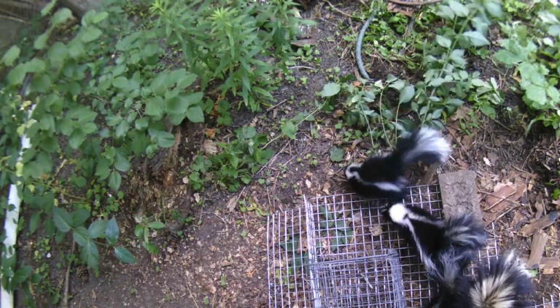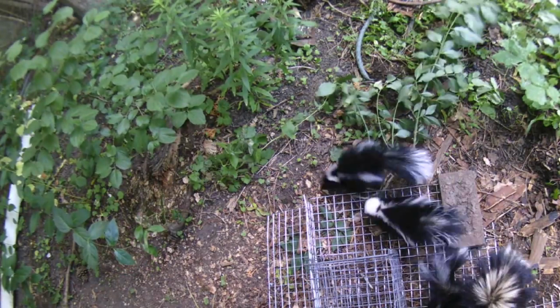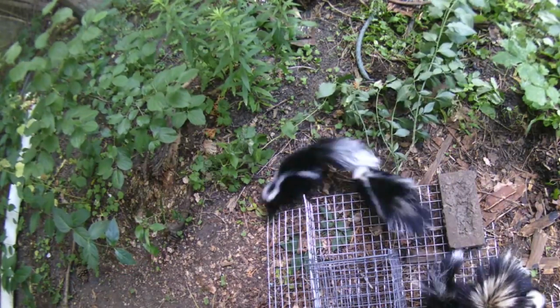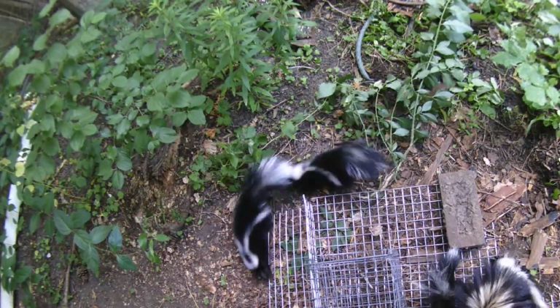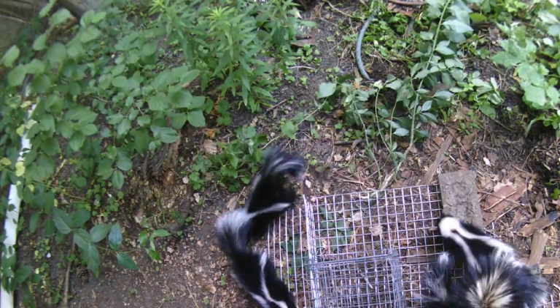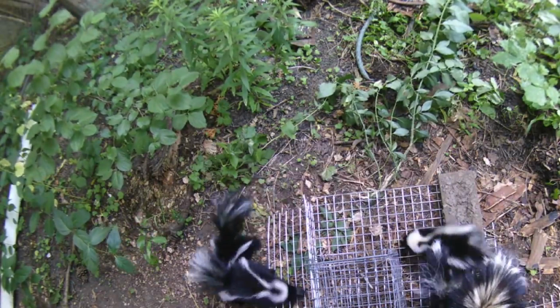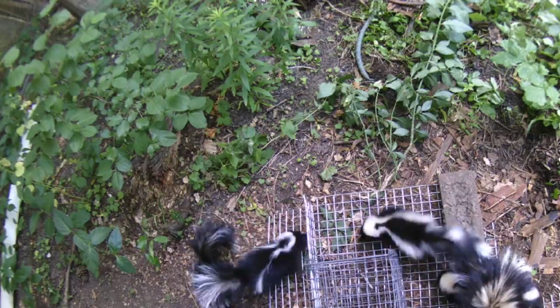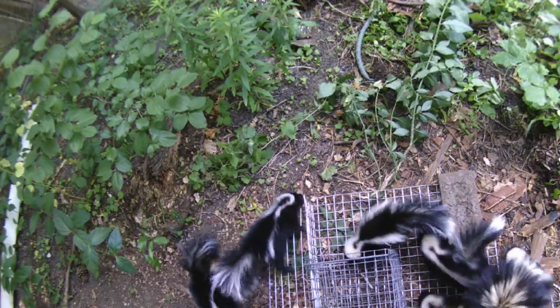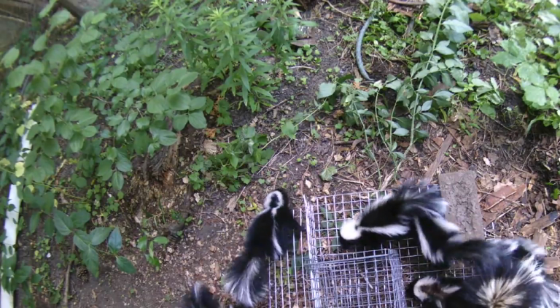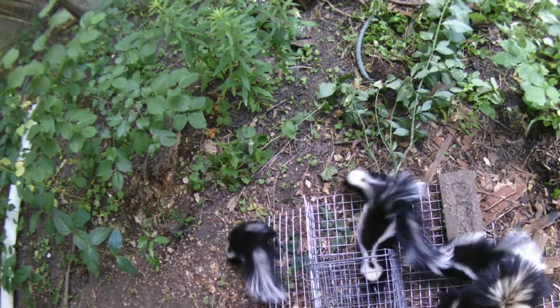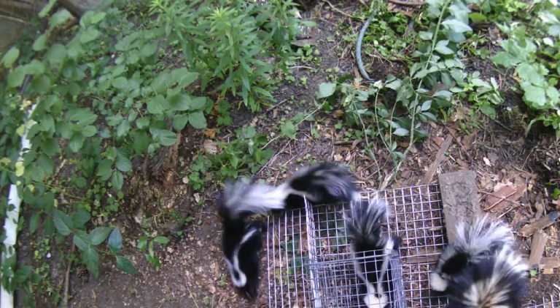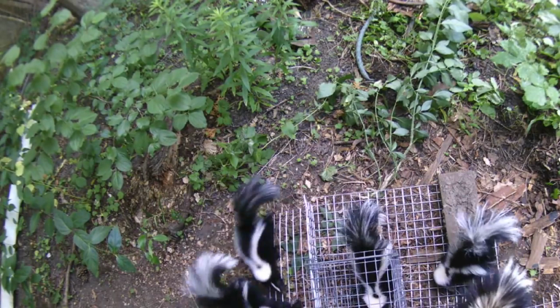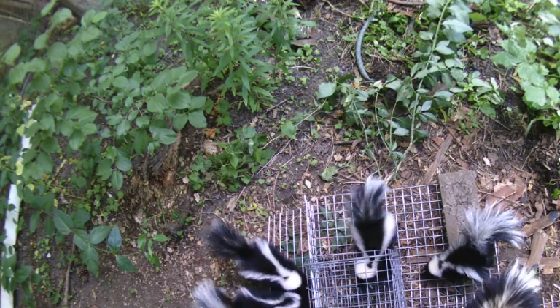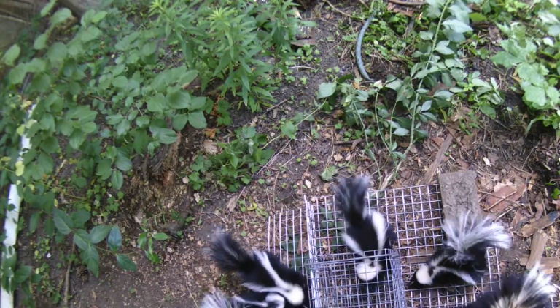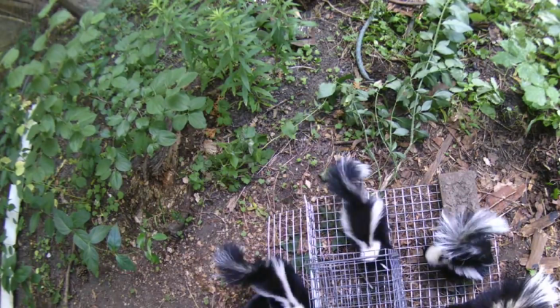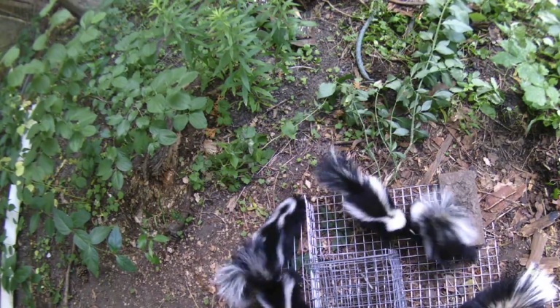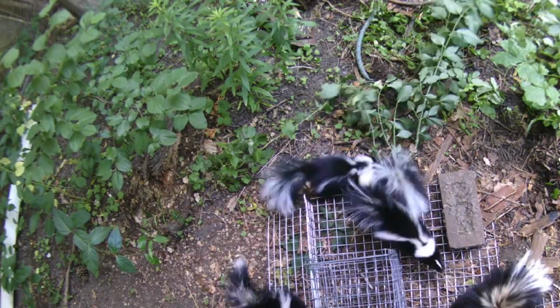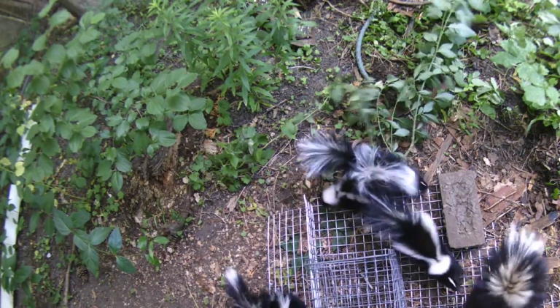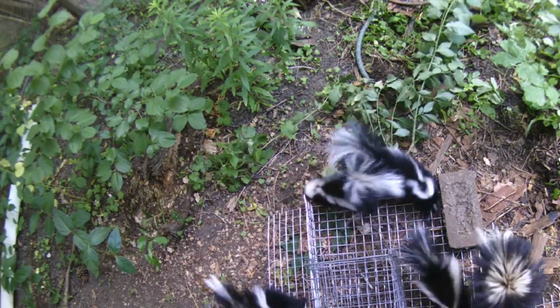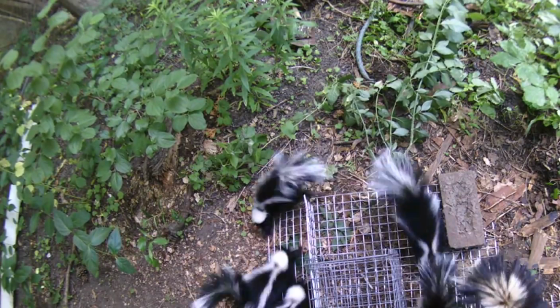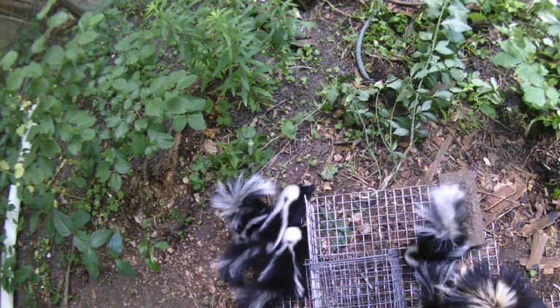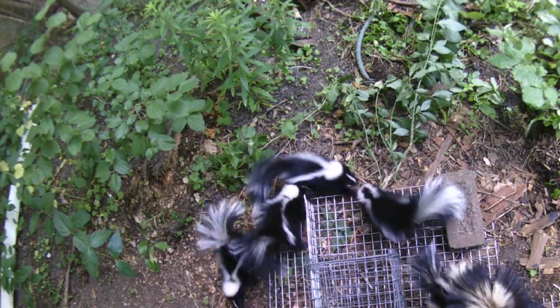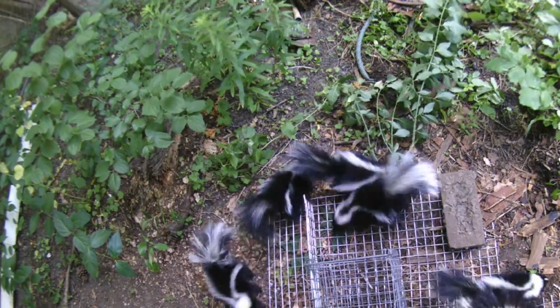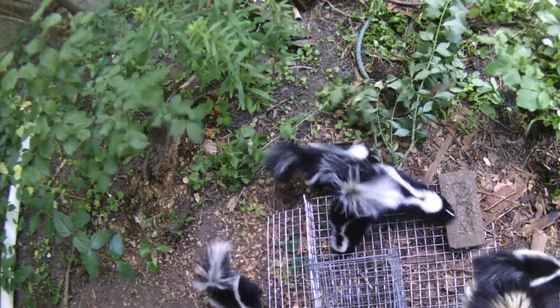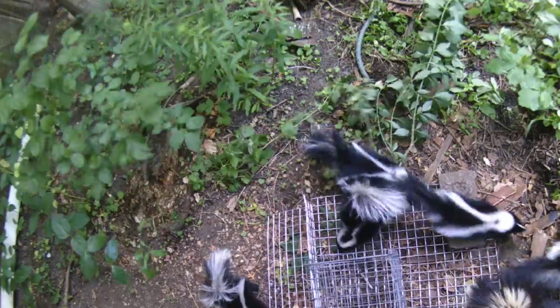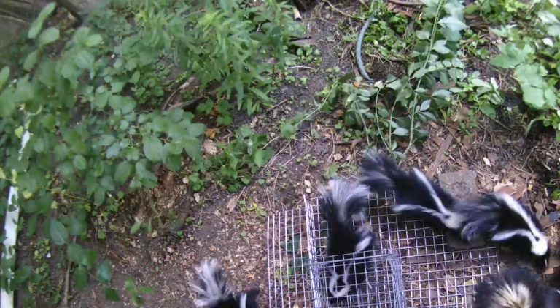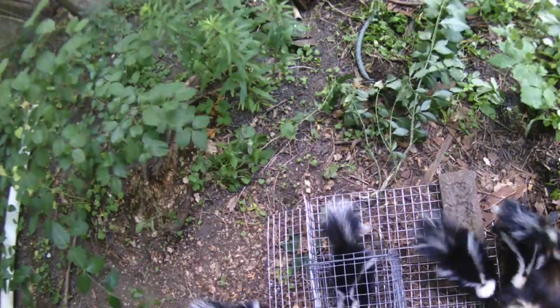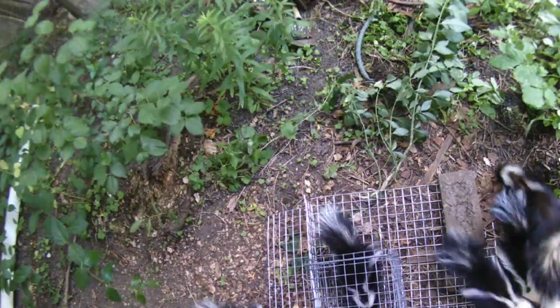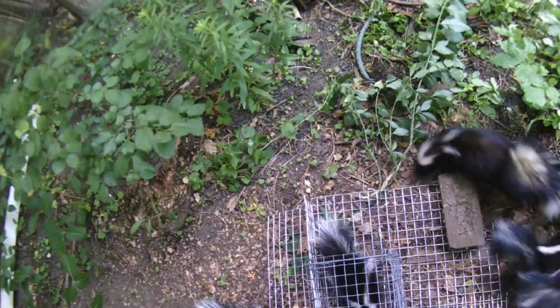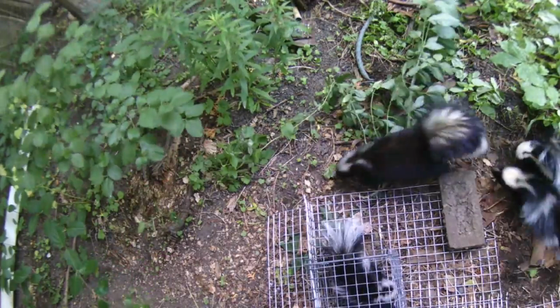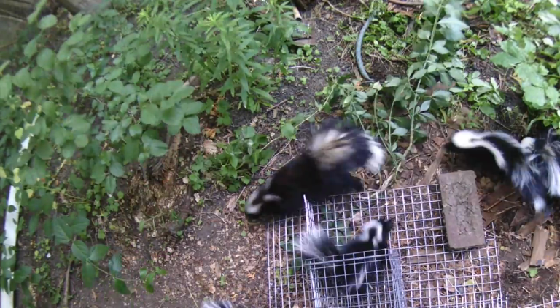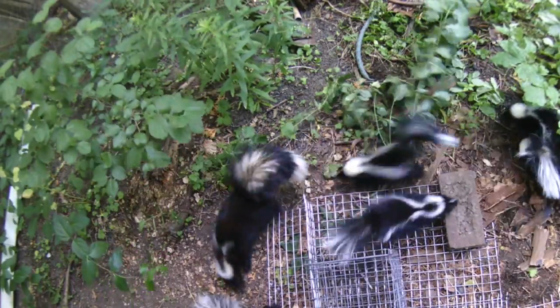This mother and her five babies are trying to get back under the shed, like any animal would. The babies are at an age where they would be foraging with their mother, but will still follow her lead.